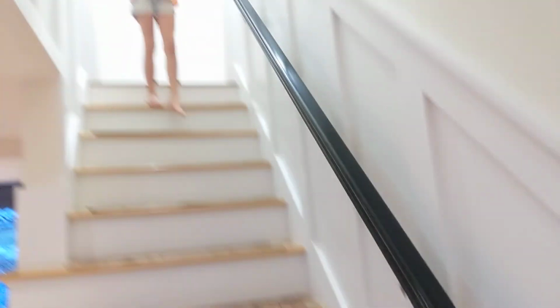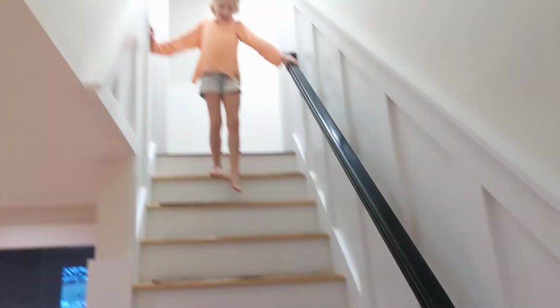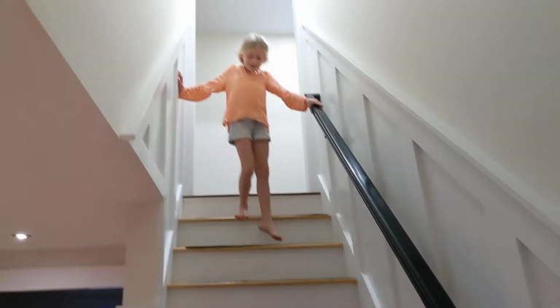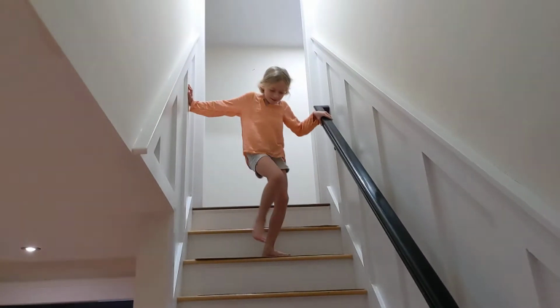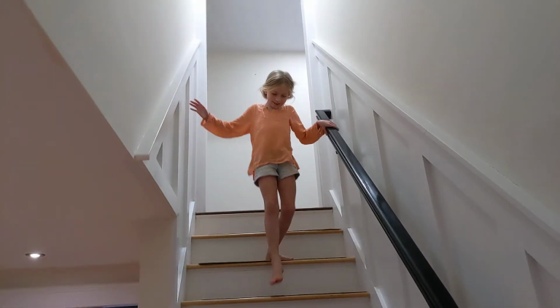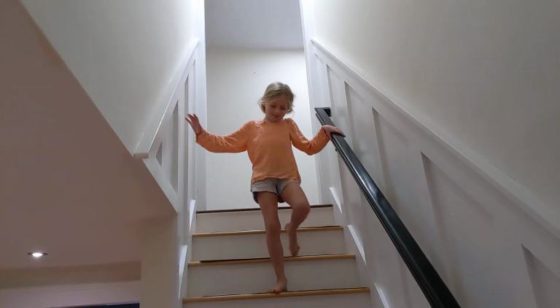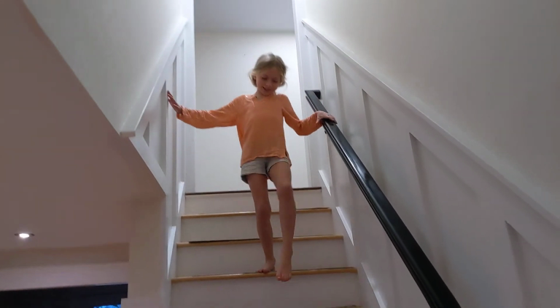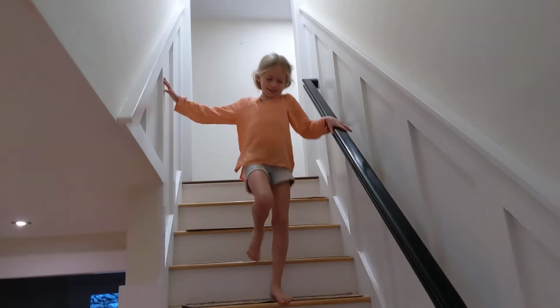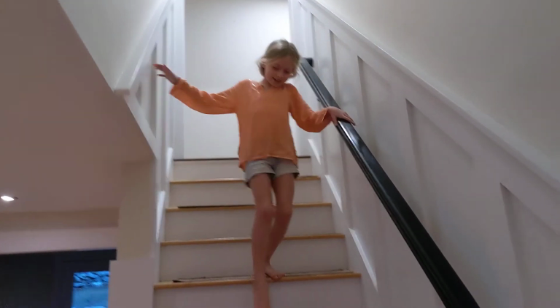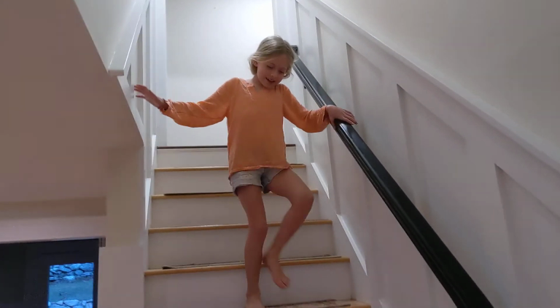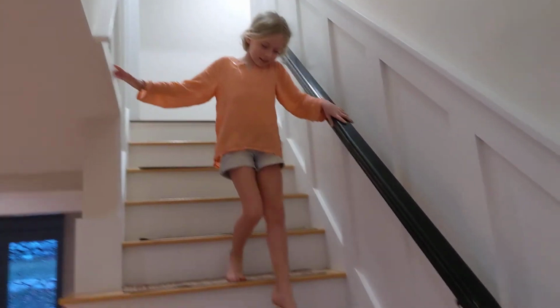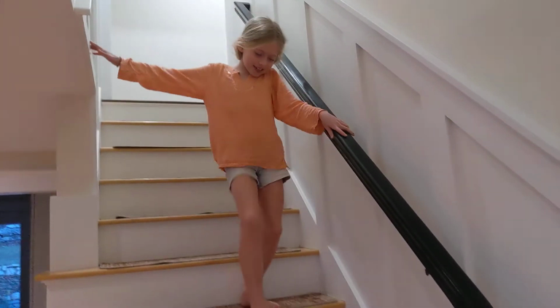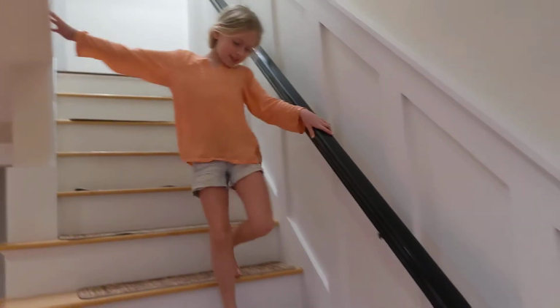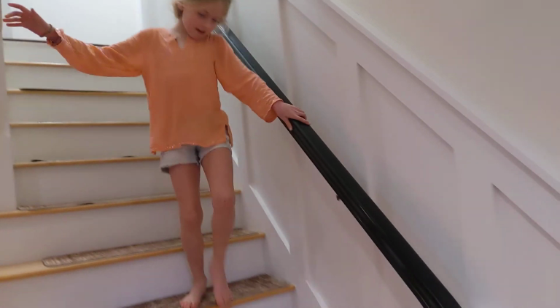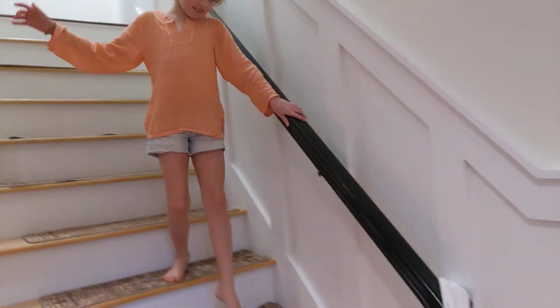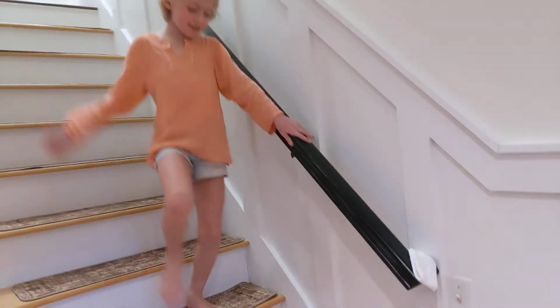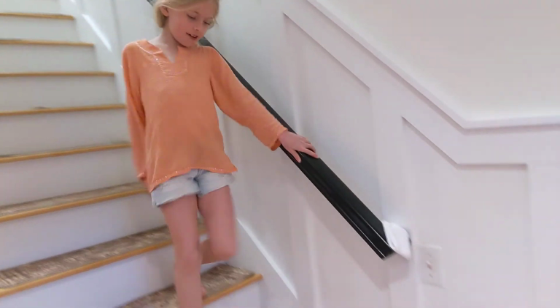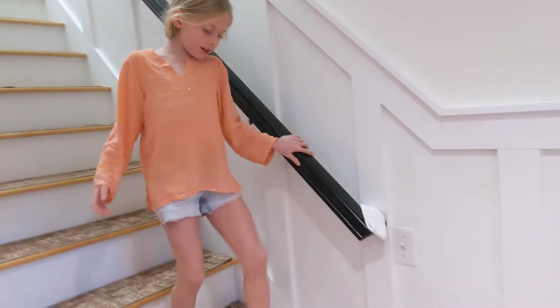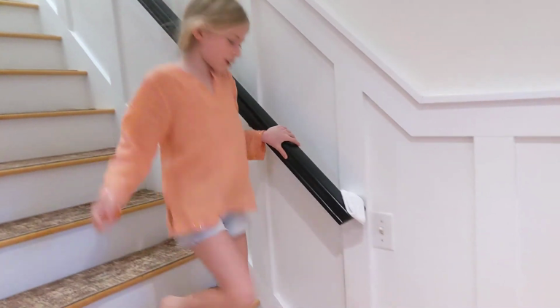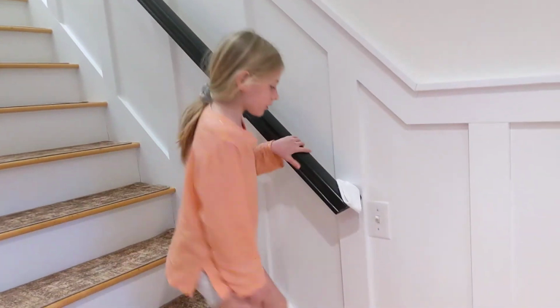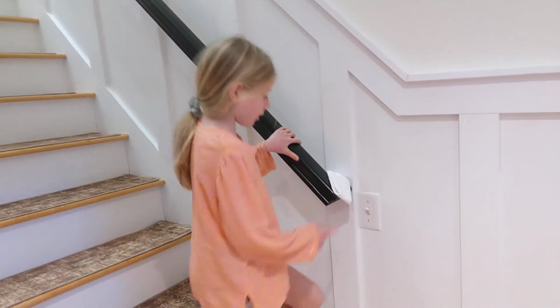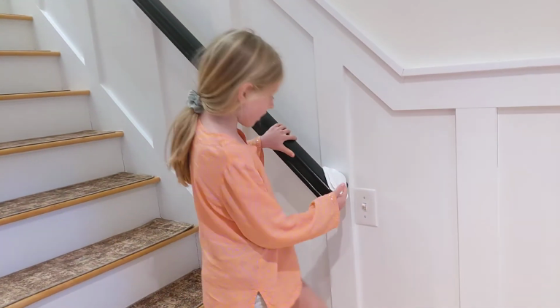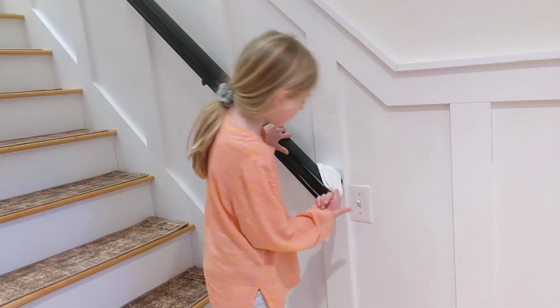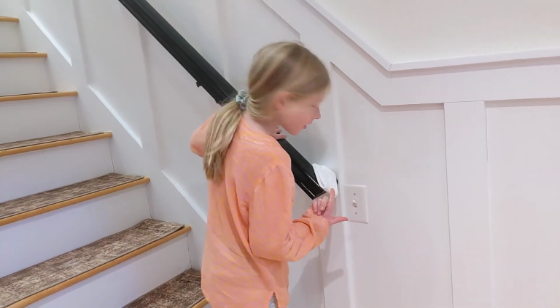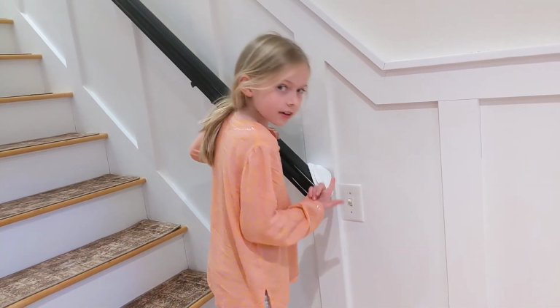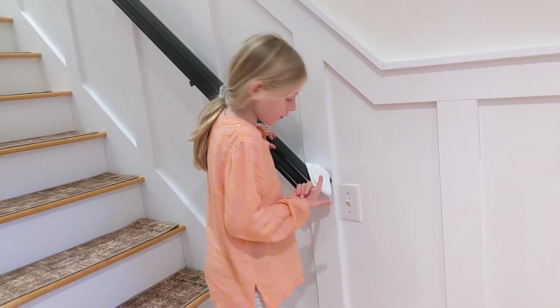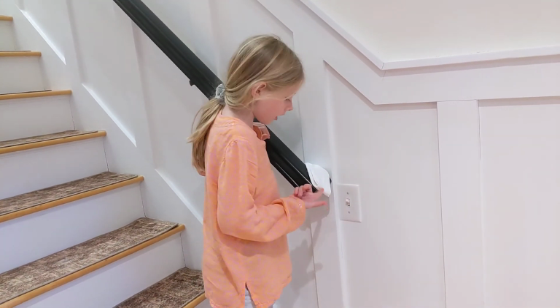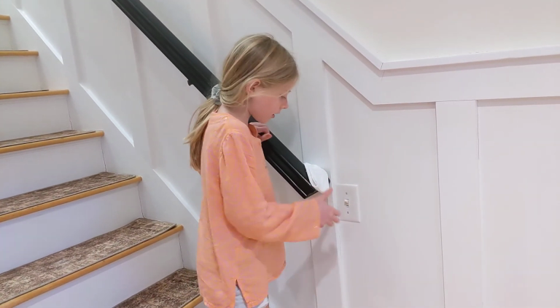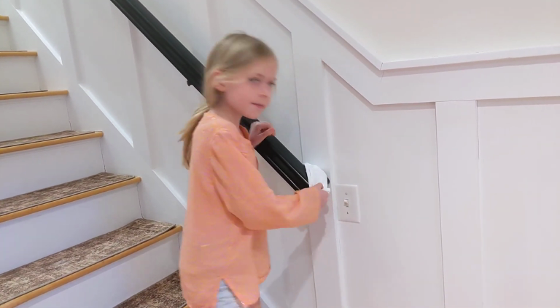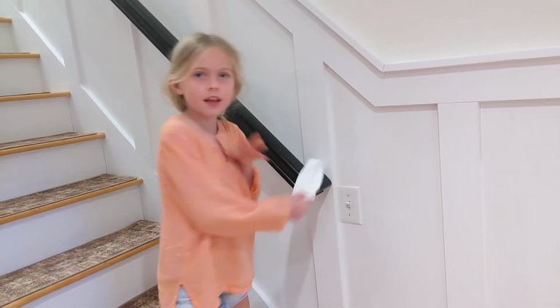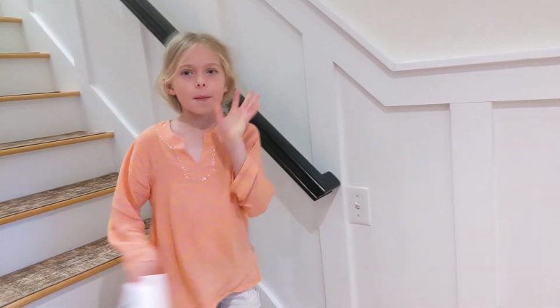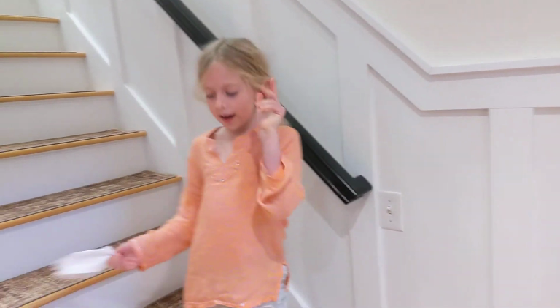And it kind of works, except it didn't go off the railing, which is okay. See one right here? Bye!